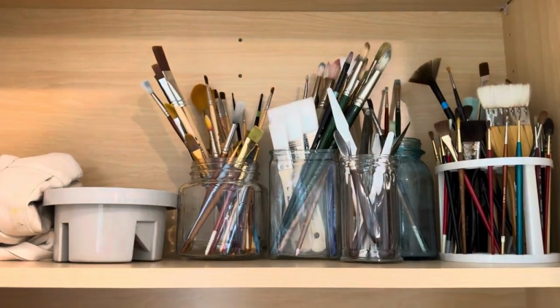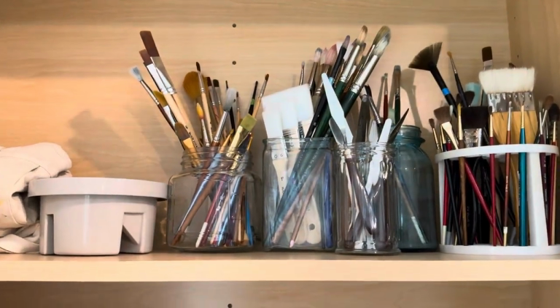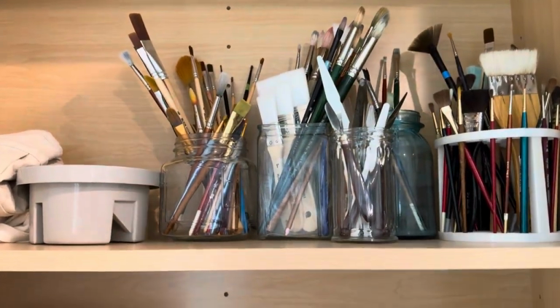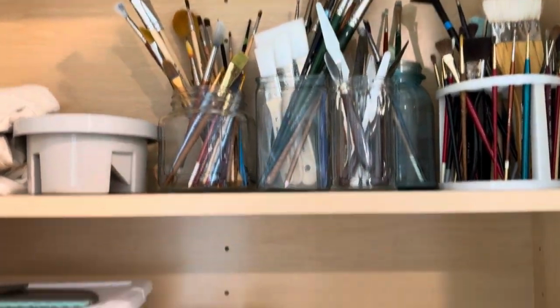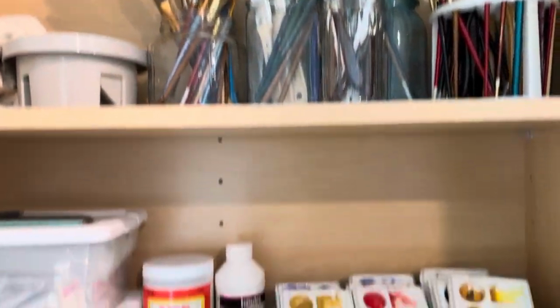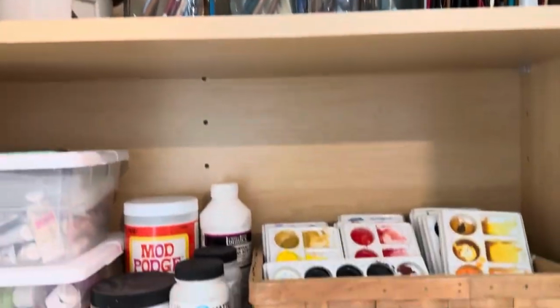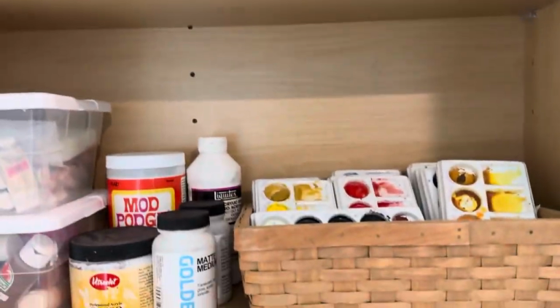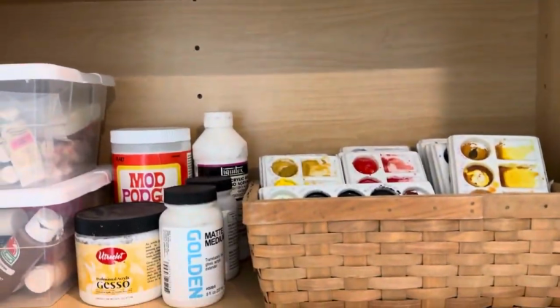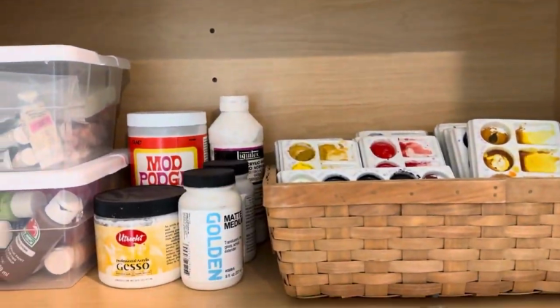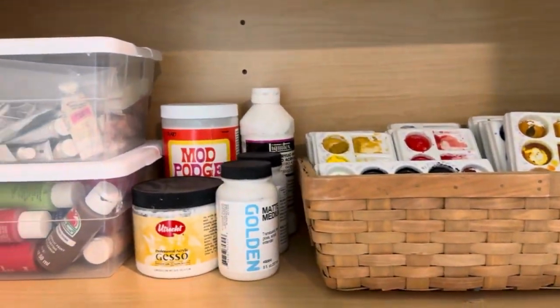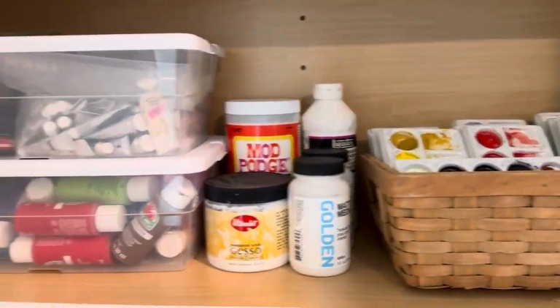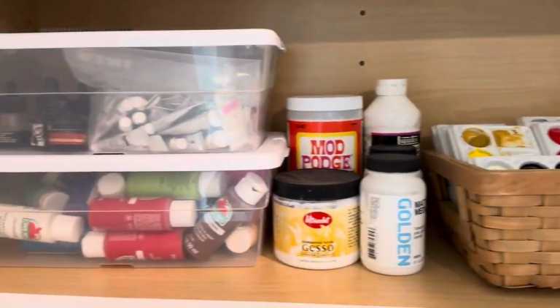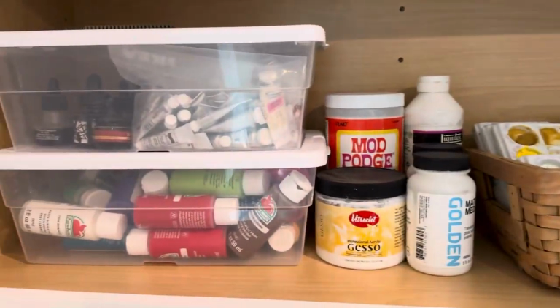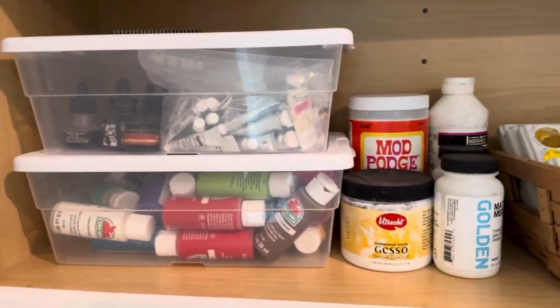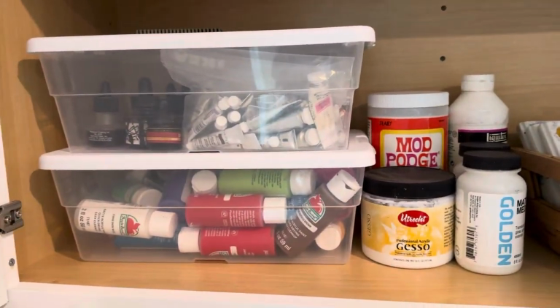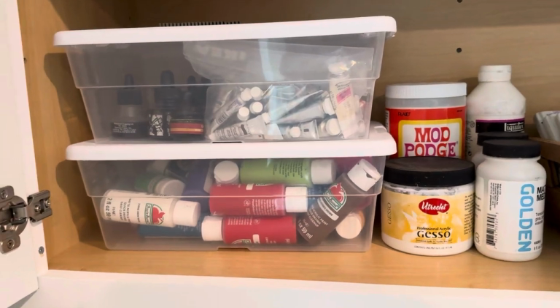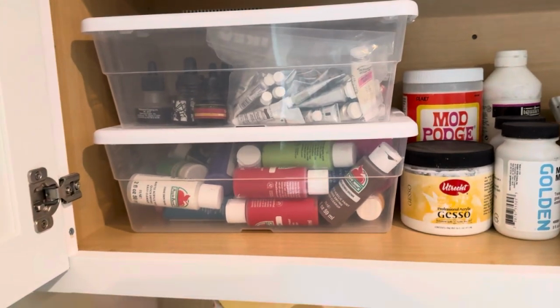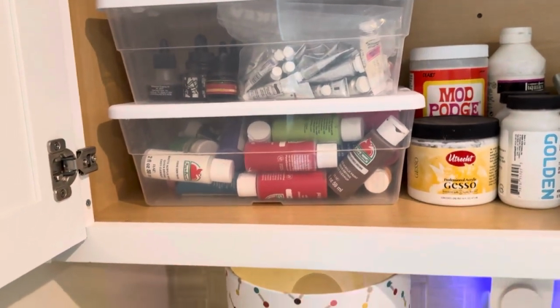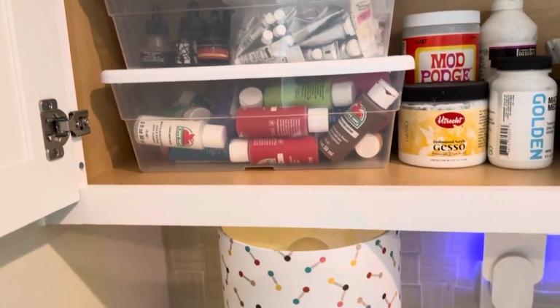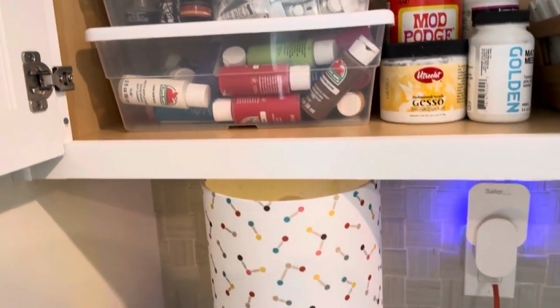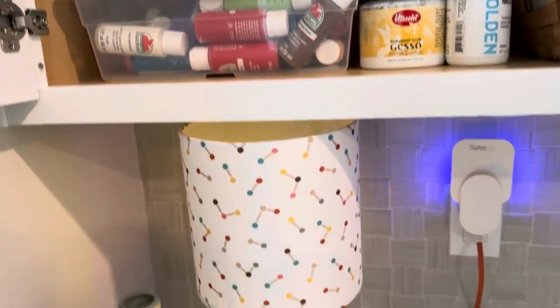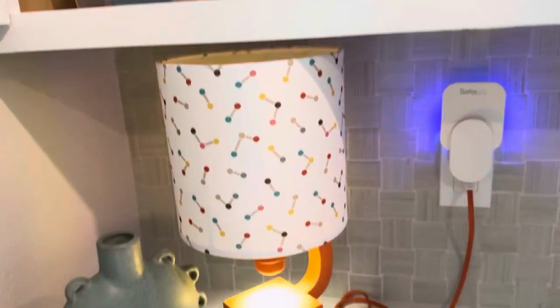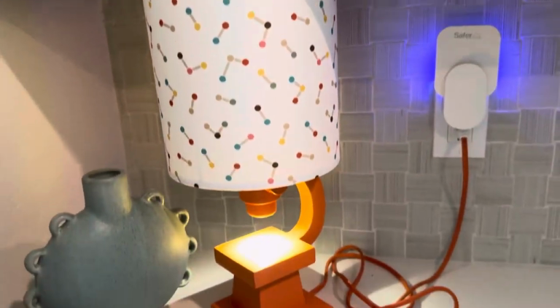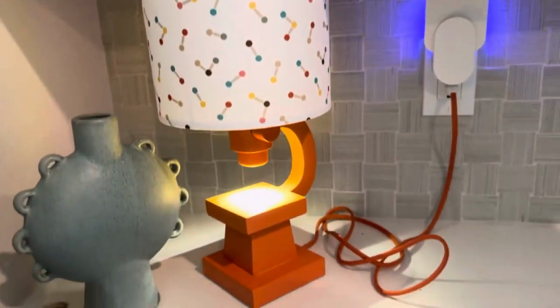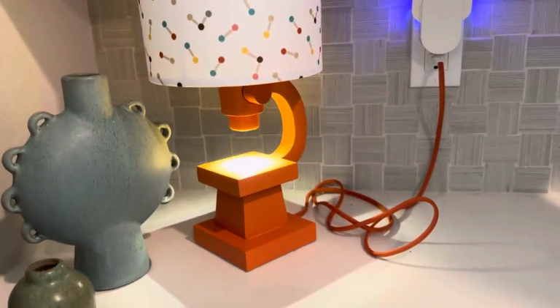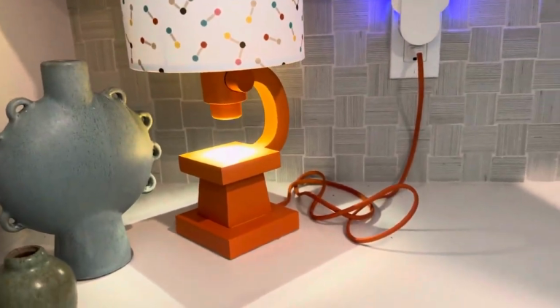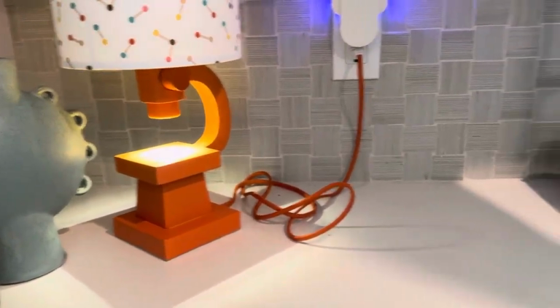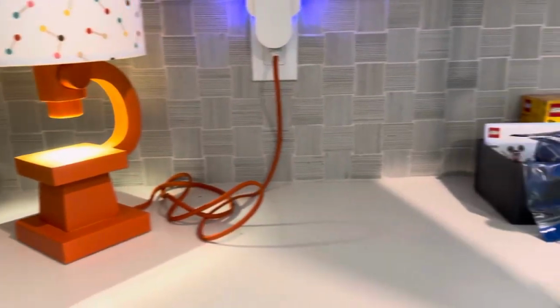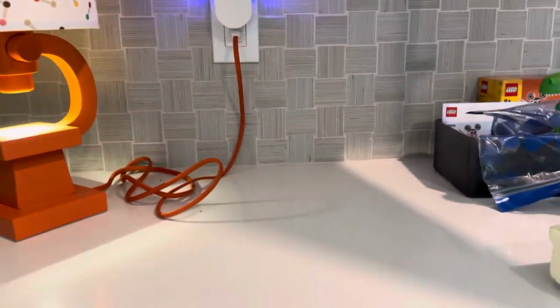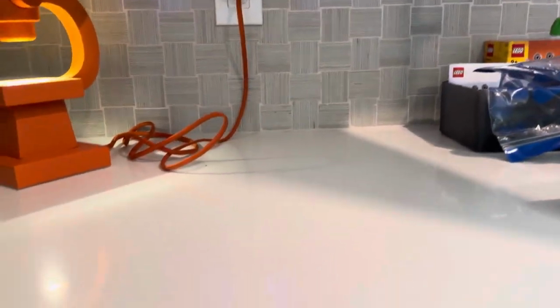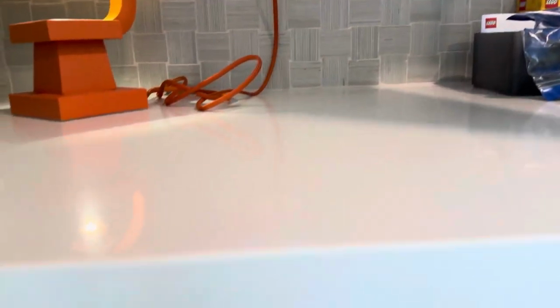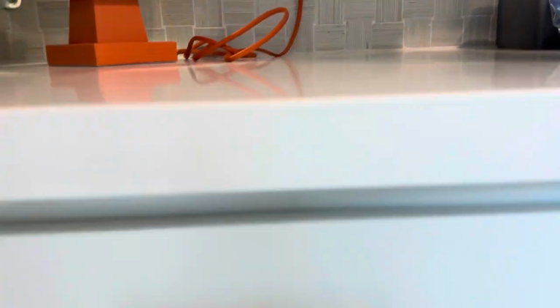We have brushes and palettes and paints. There's a microscope lamp. Oh, we're in my kitchen, by the way.